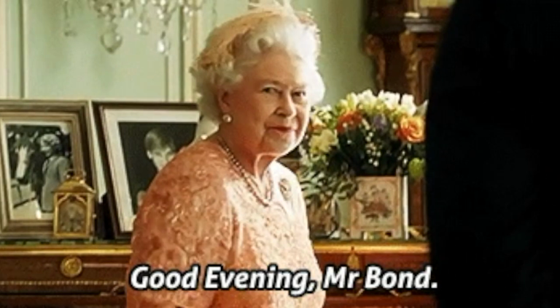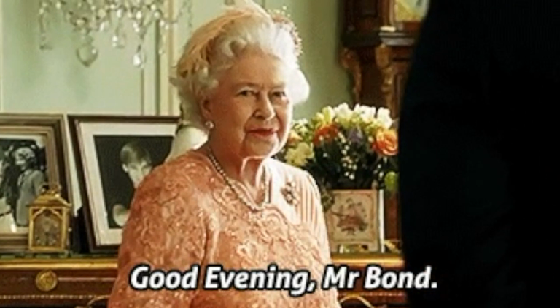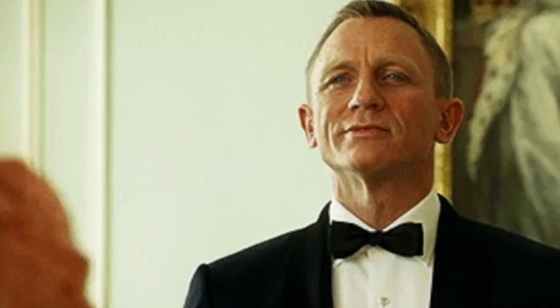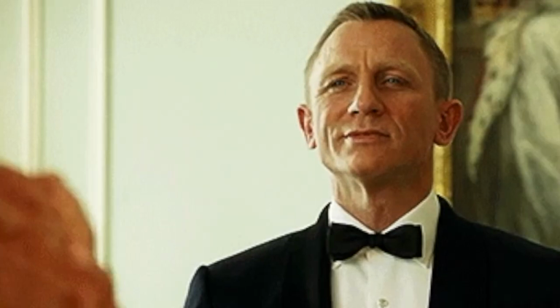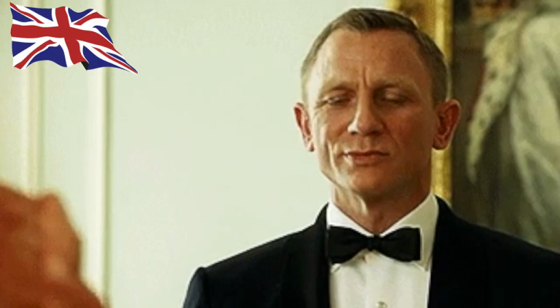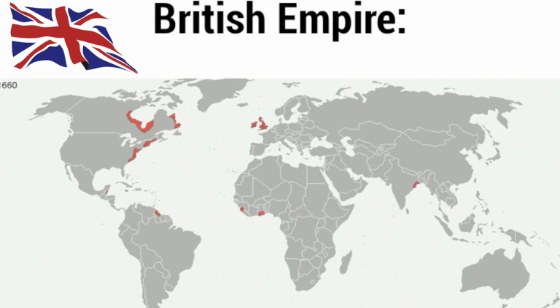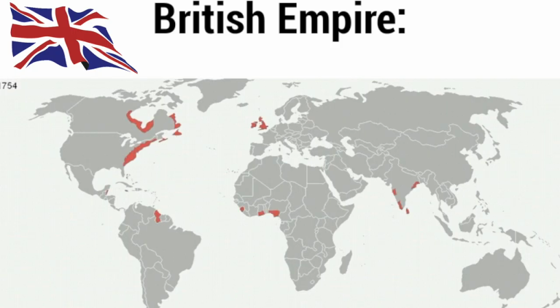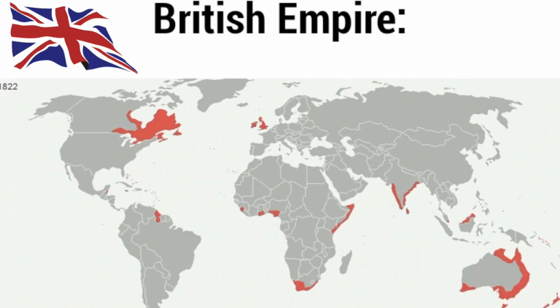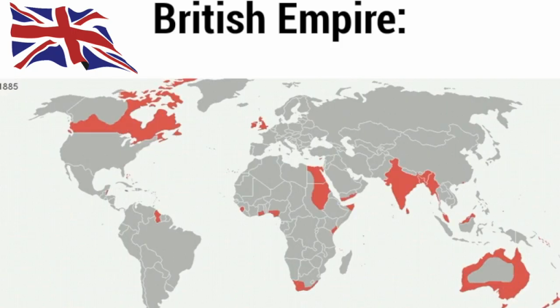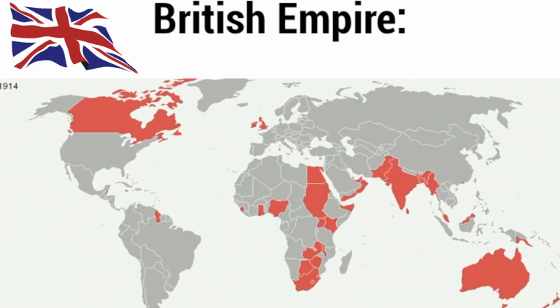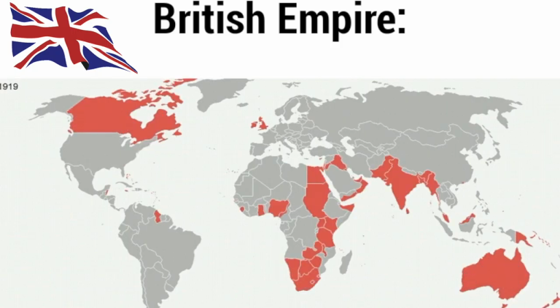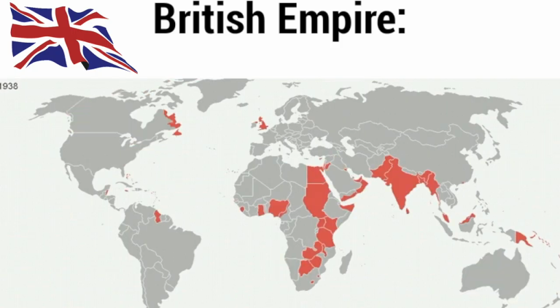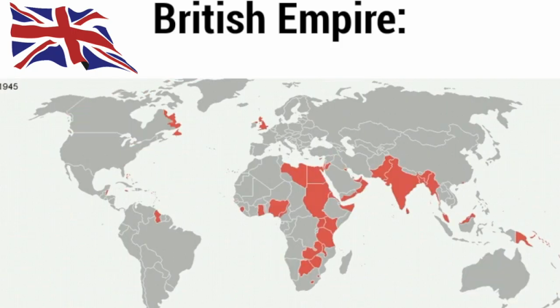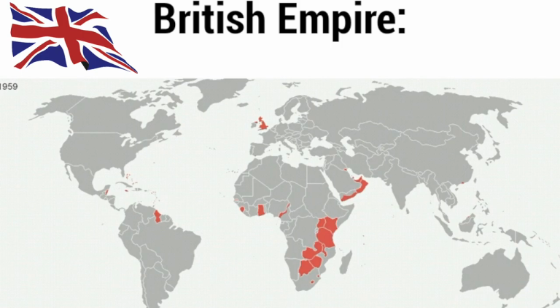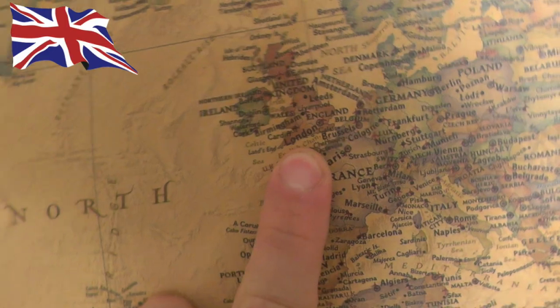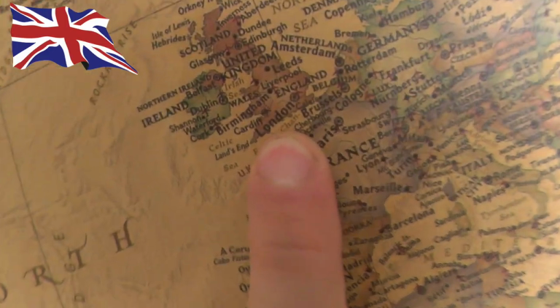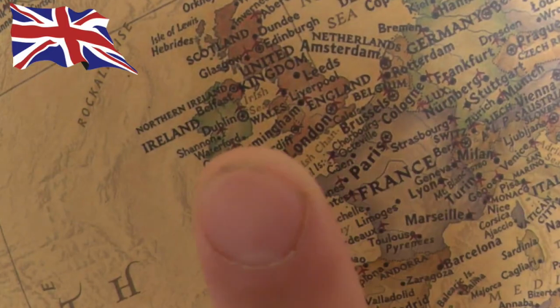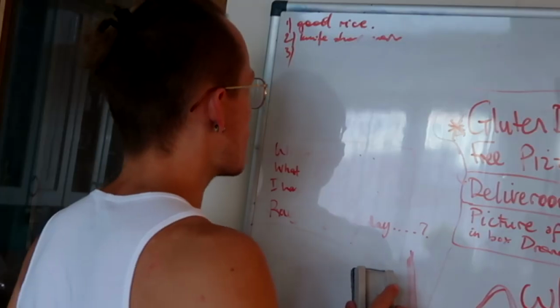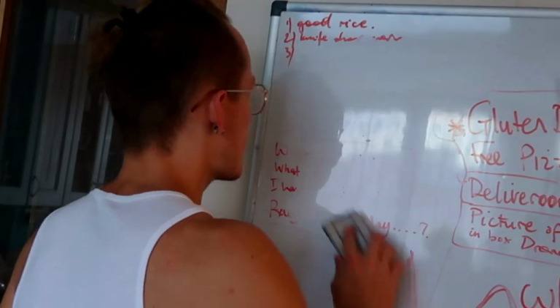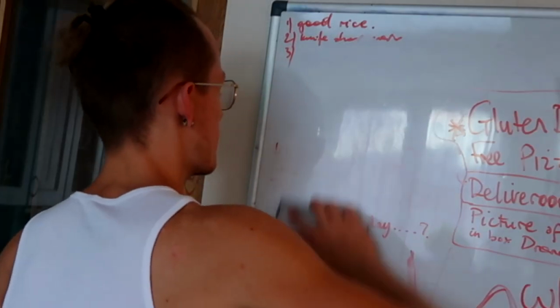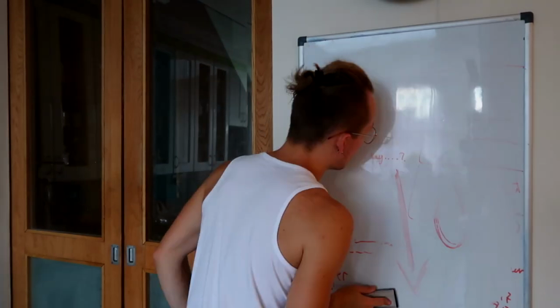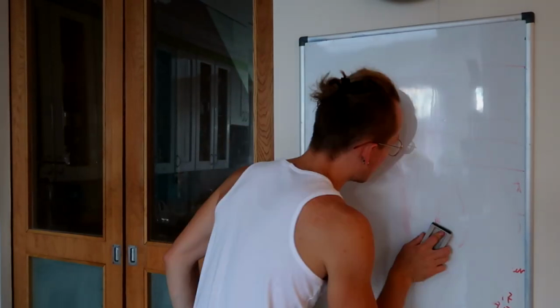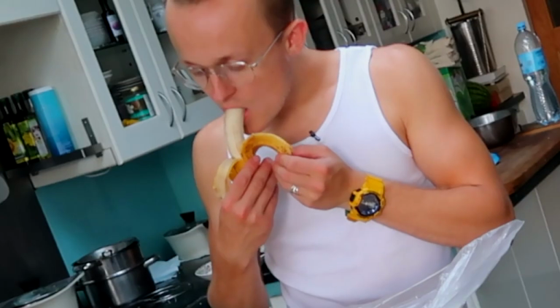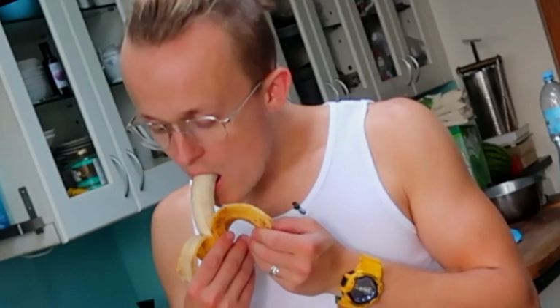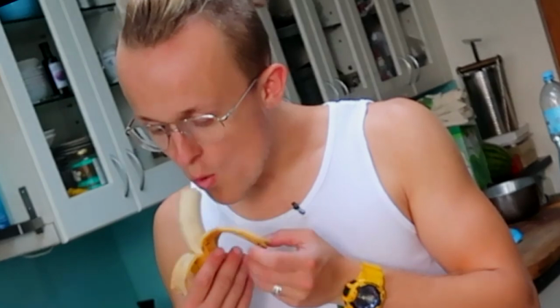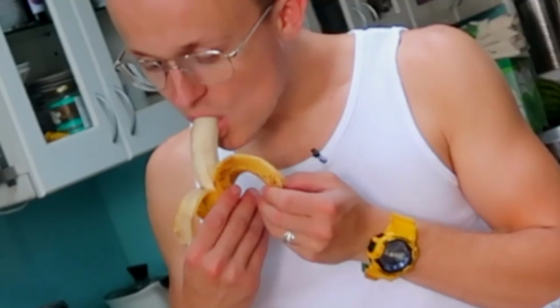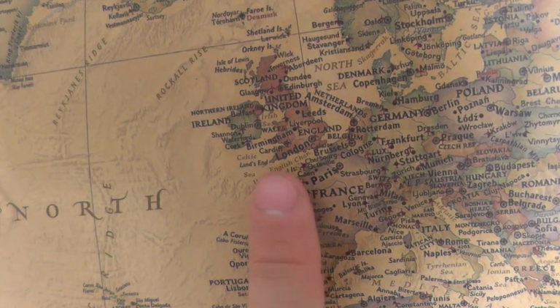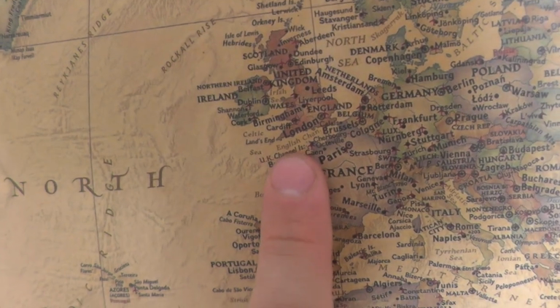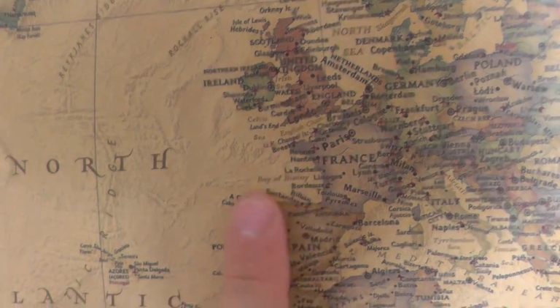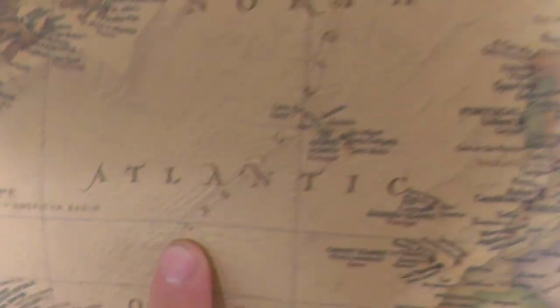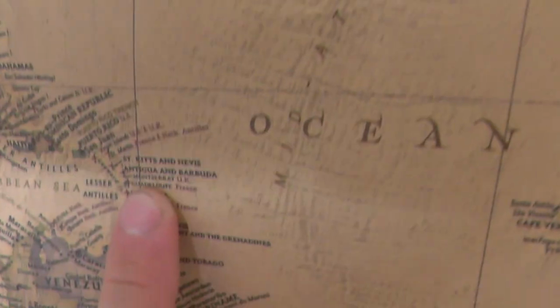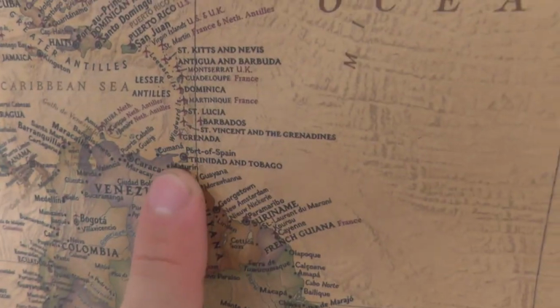Why should we care? With St Lucia being a former British colony, the main export market is actually the UK. Therefore if you've eaten a banana in the UK, there's a good chance it's from St Lucia.